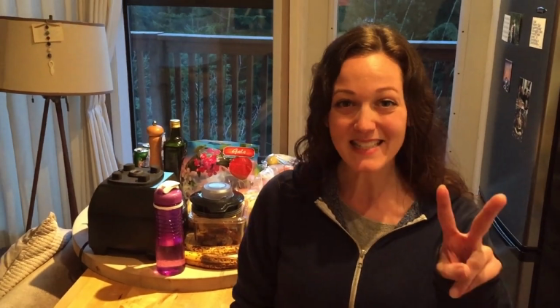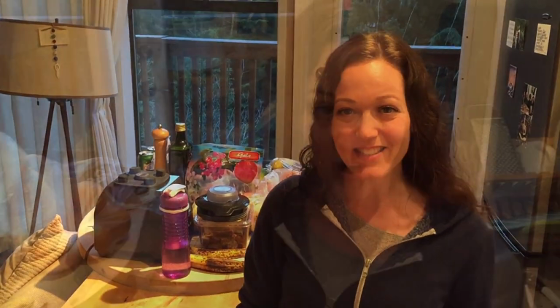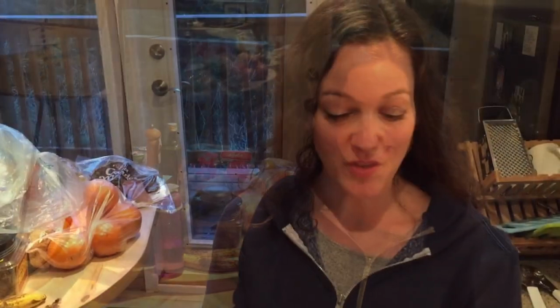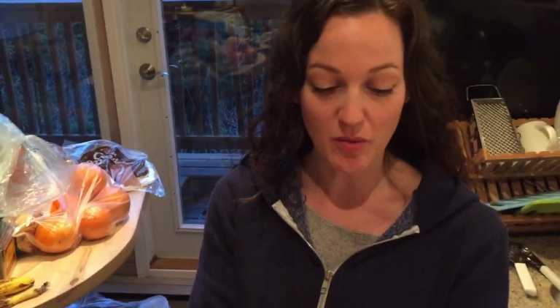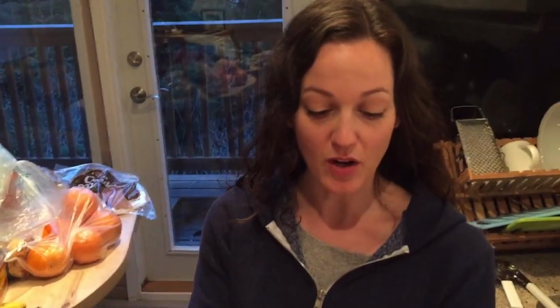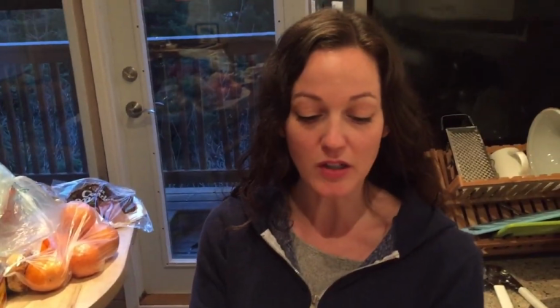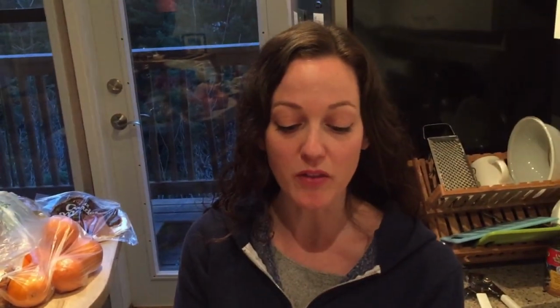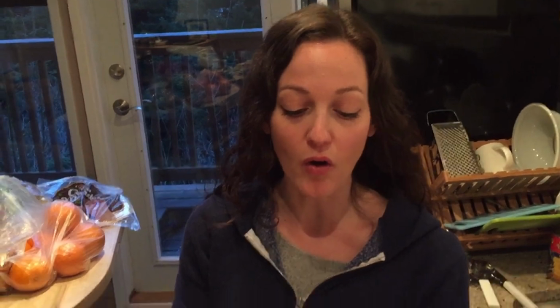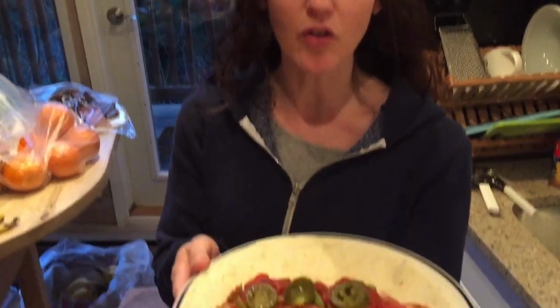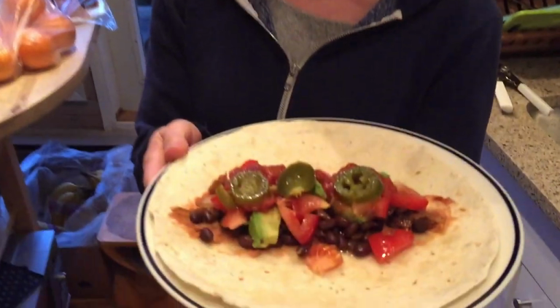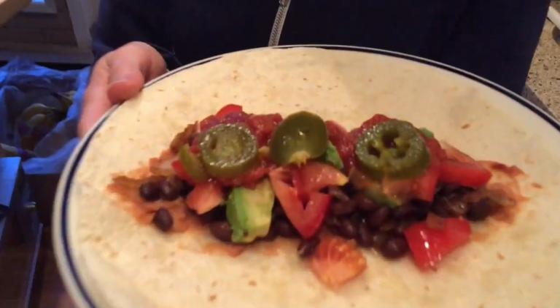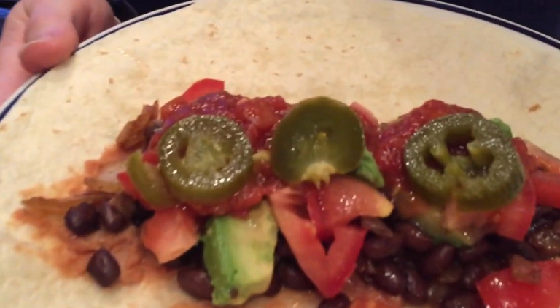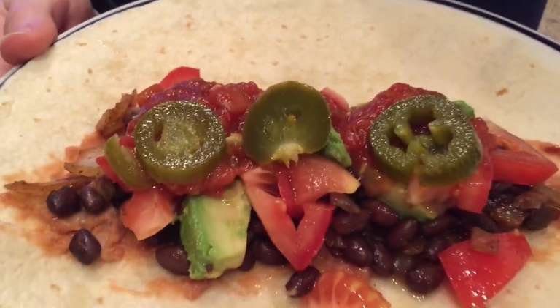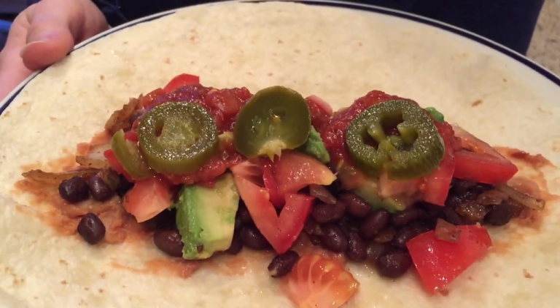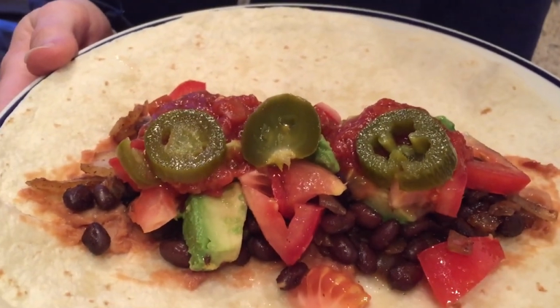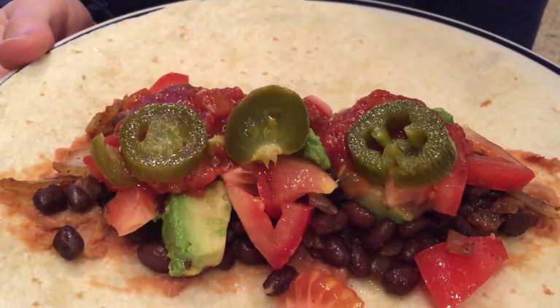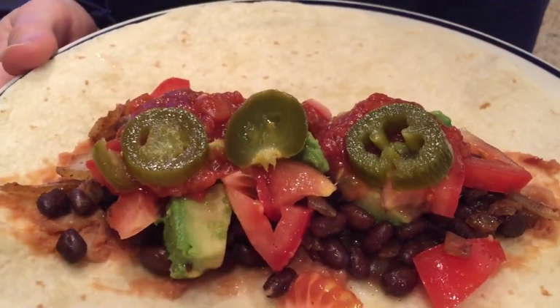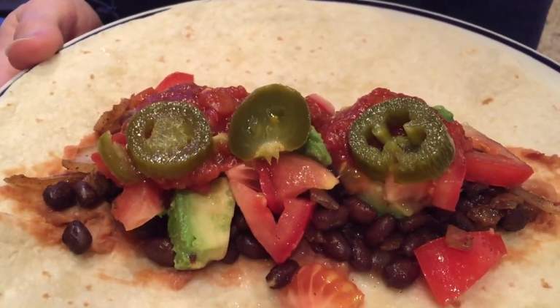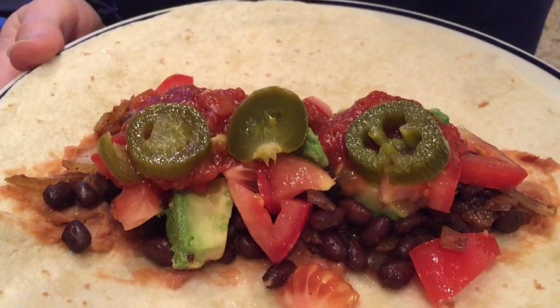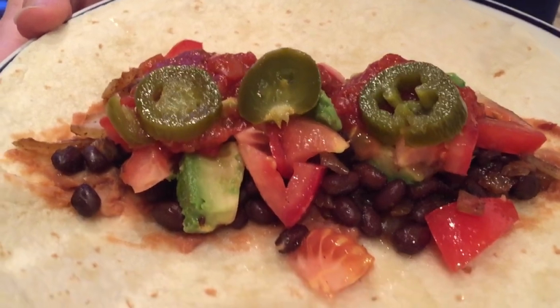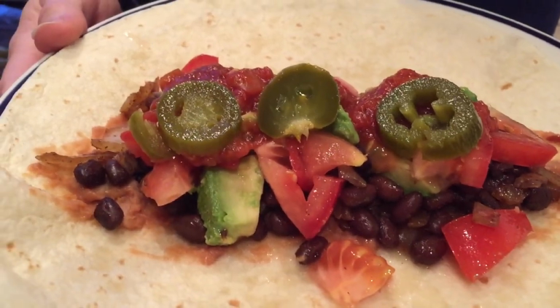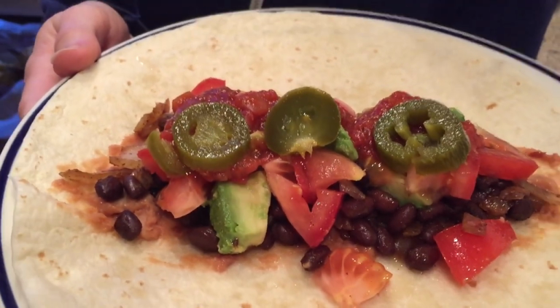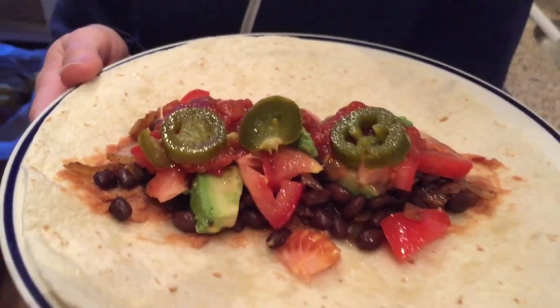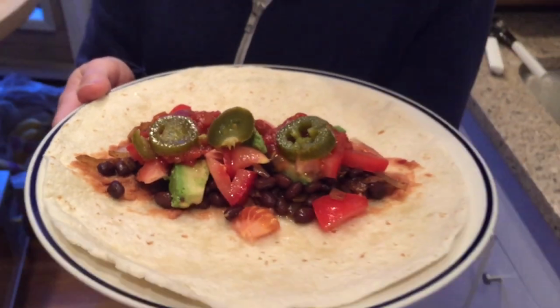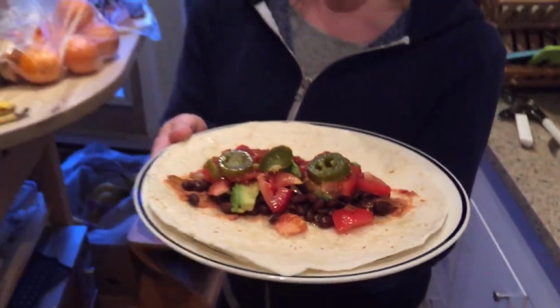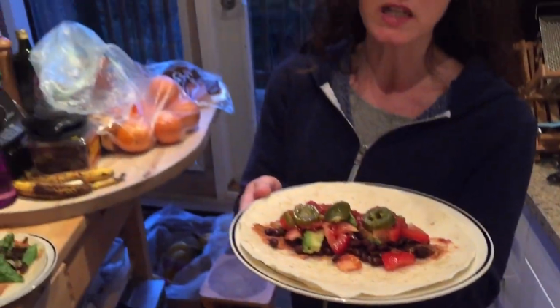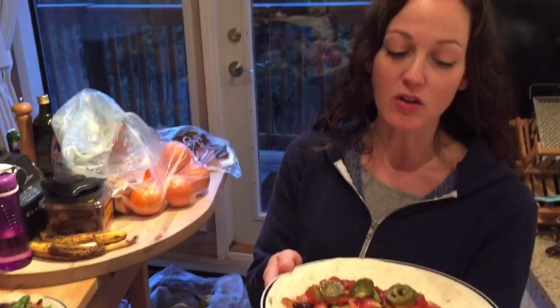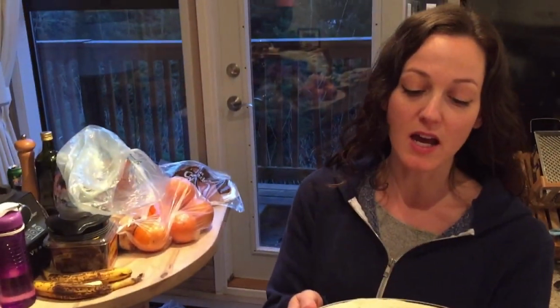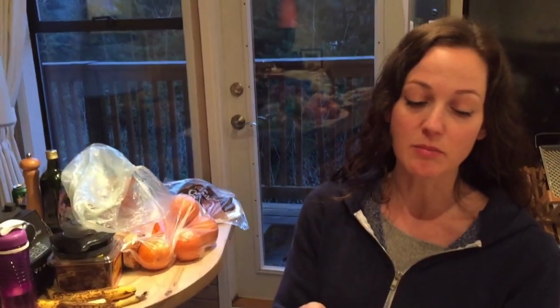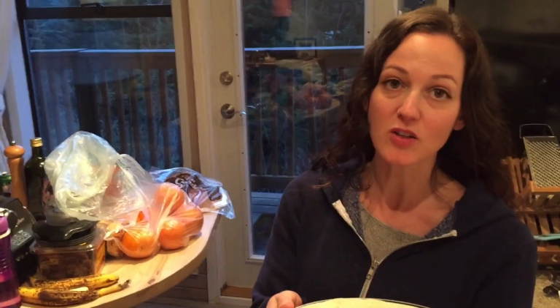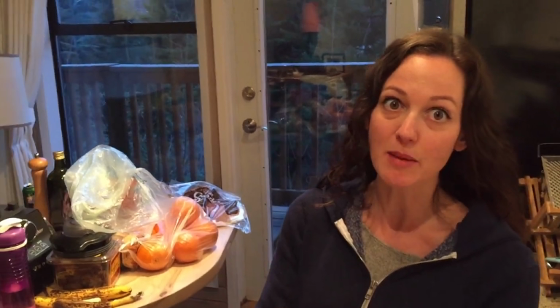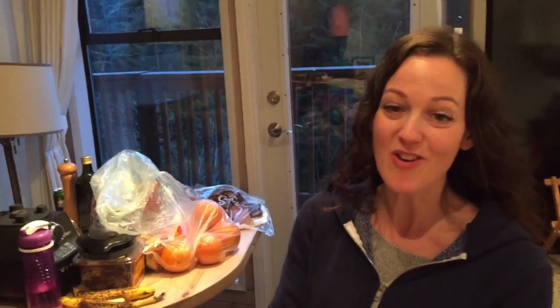All right, so this is how the burrito looks with all the ingredients: beans, refried beans, some fried onion, avocado, fresh tomato, salsa, and some pickled jalapenos.